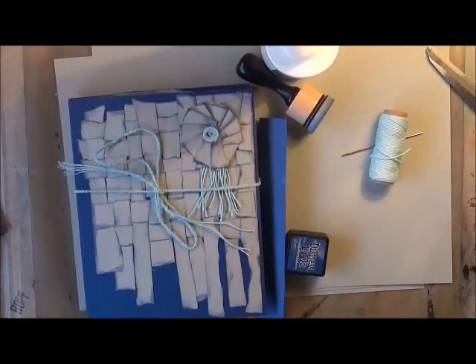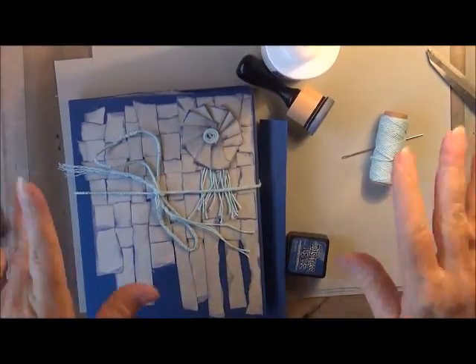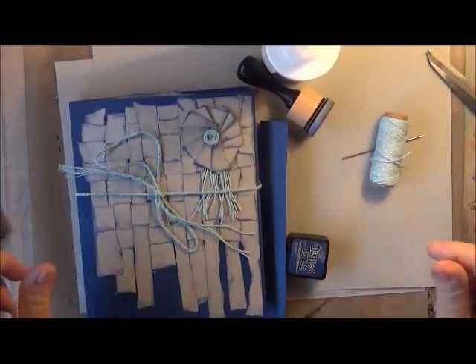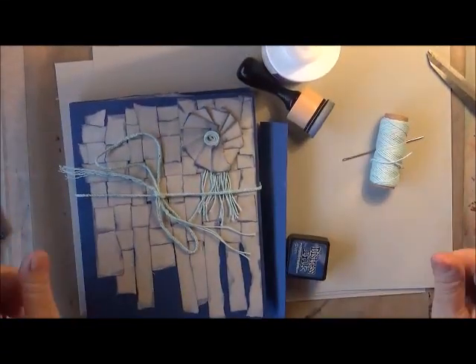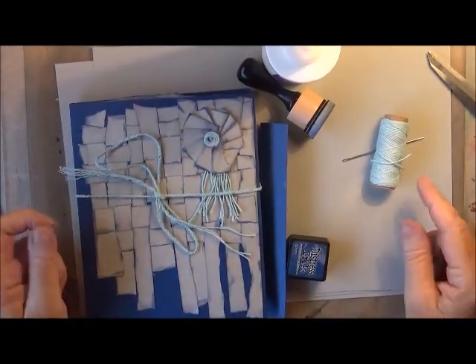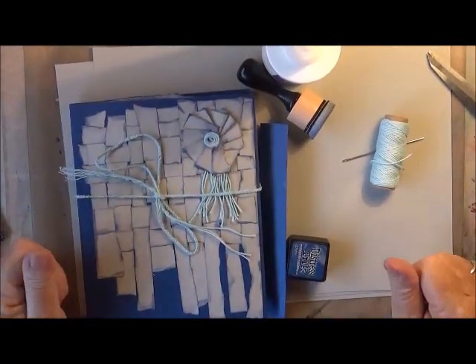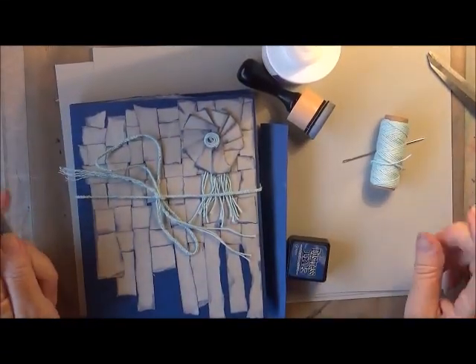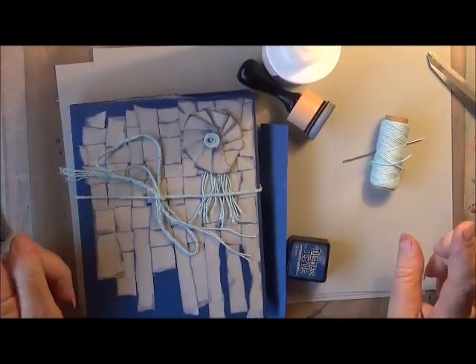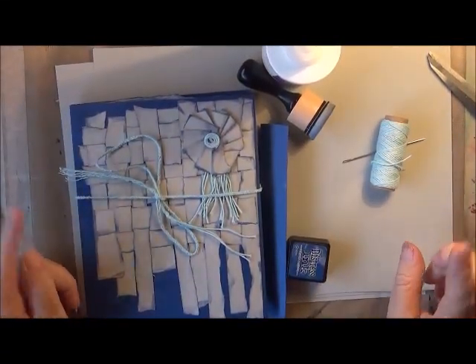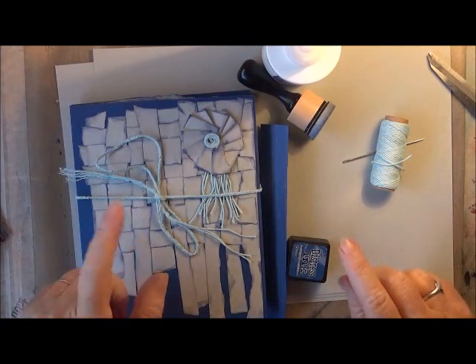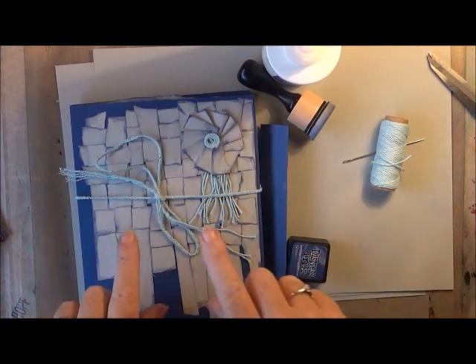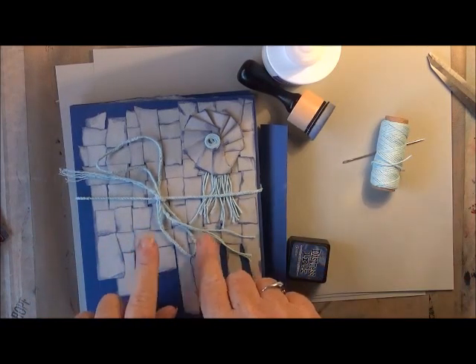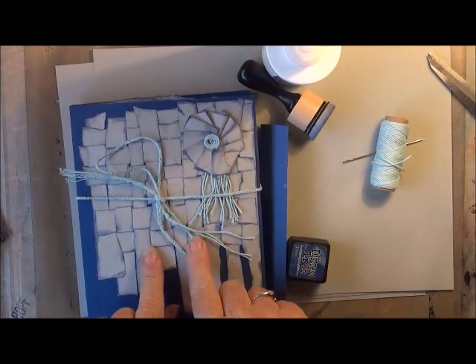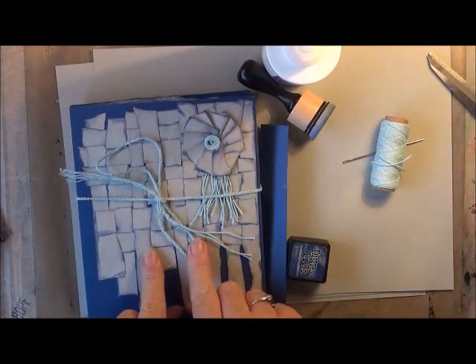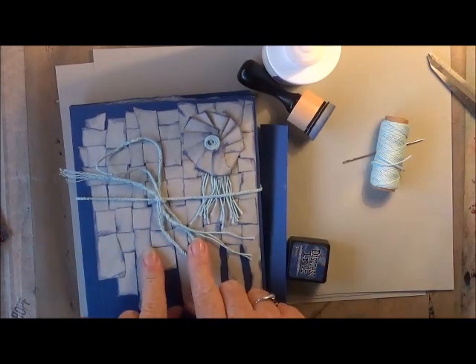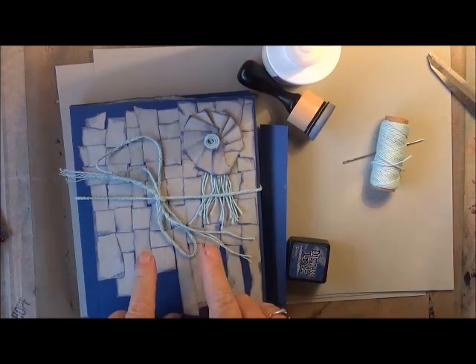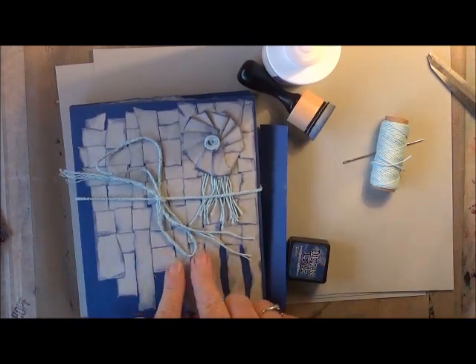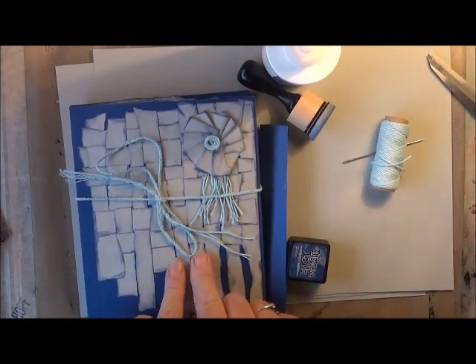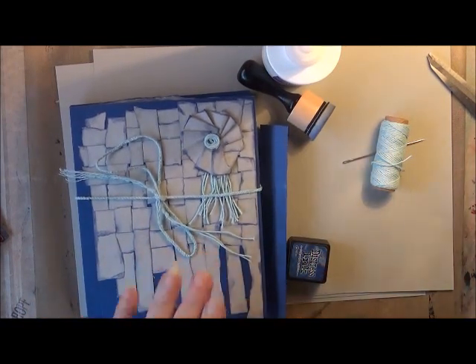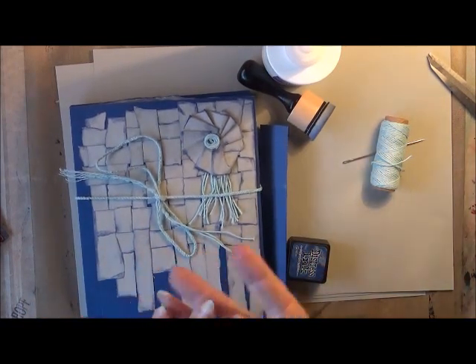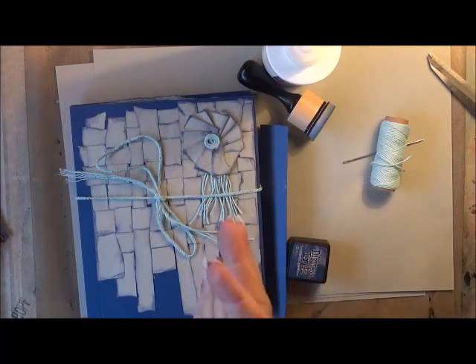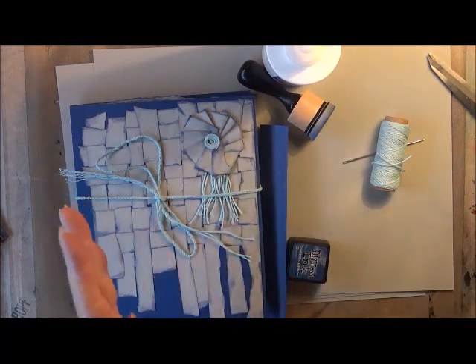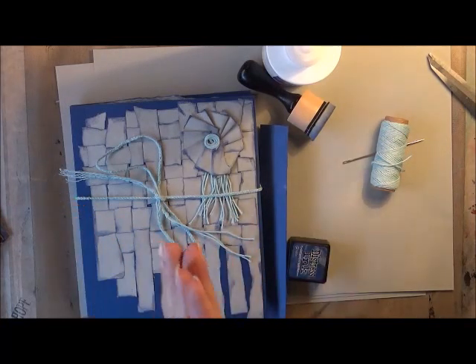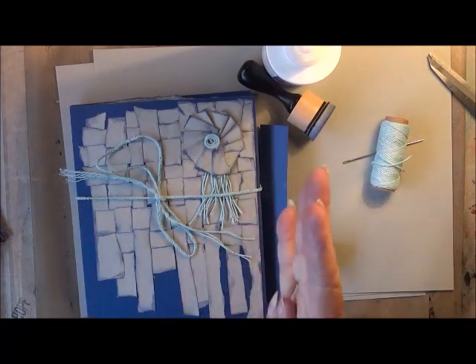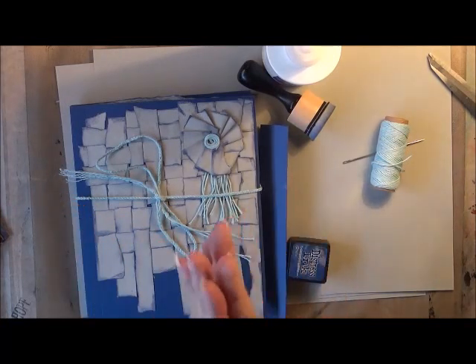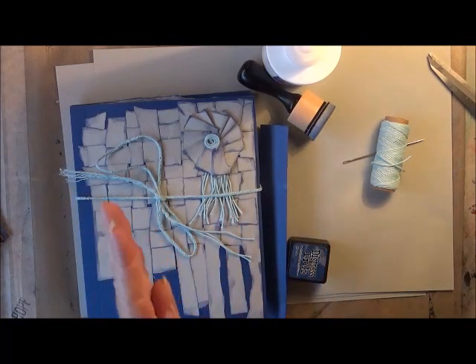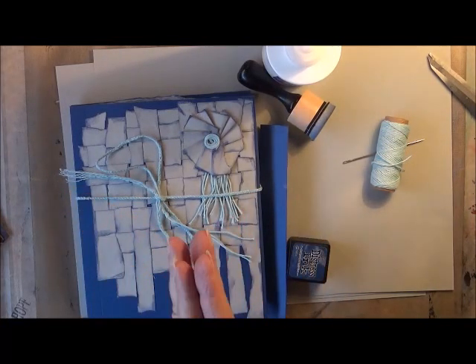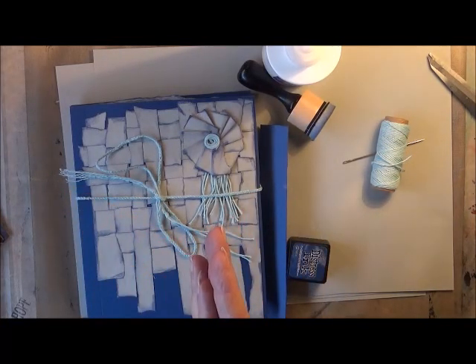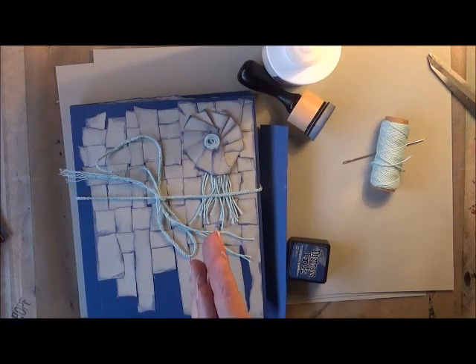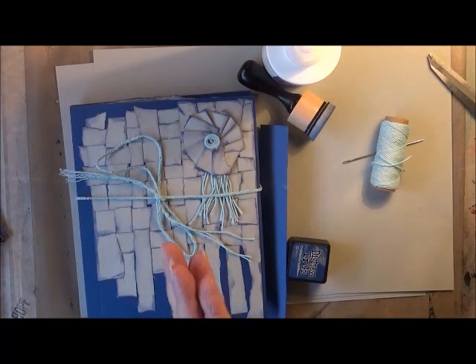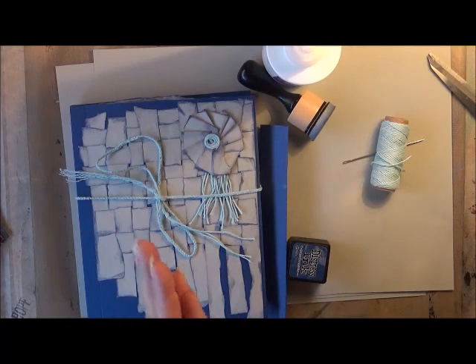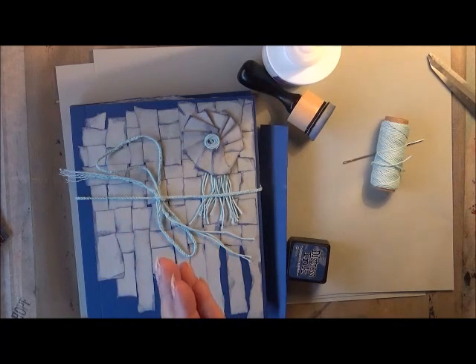Hi everyone, this is Wendy and today I want to show you my finished journal for Nick the Booksmith's The Deserted Island Journal Challenge.